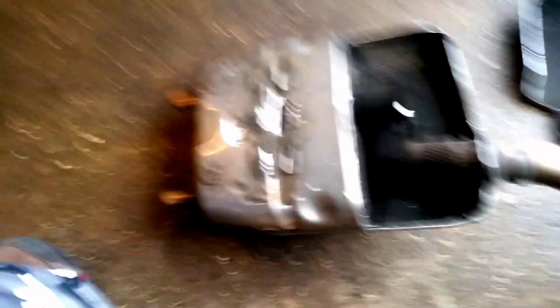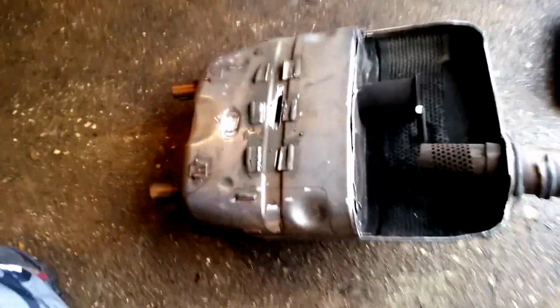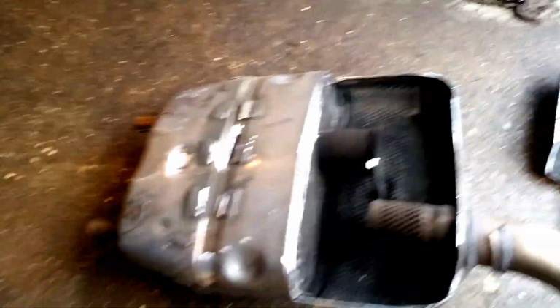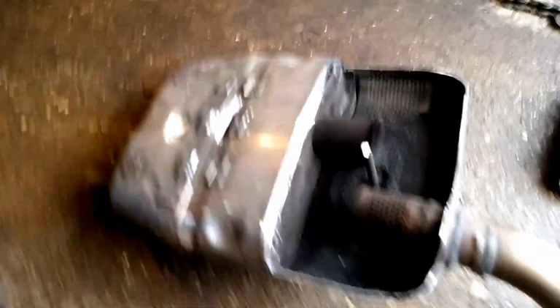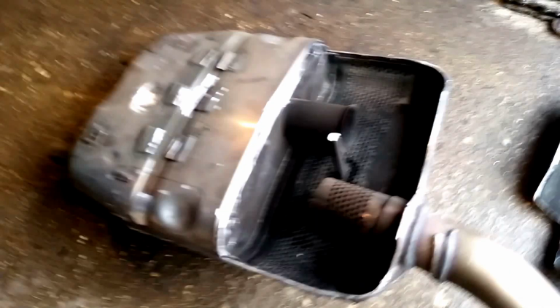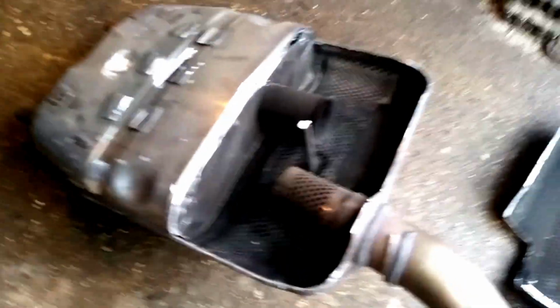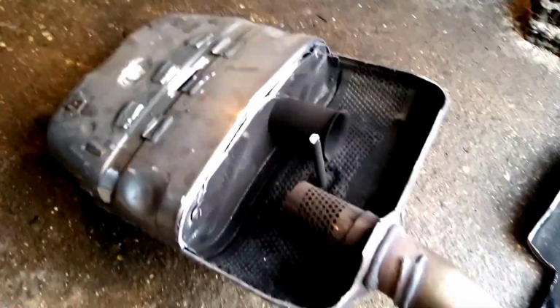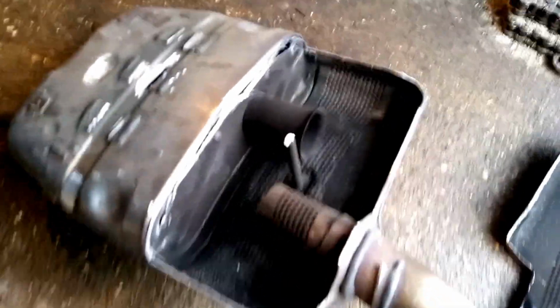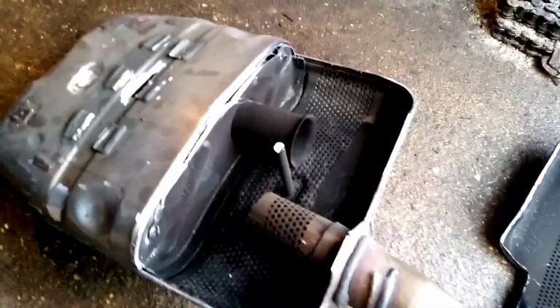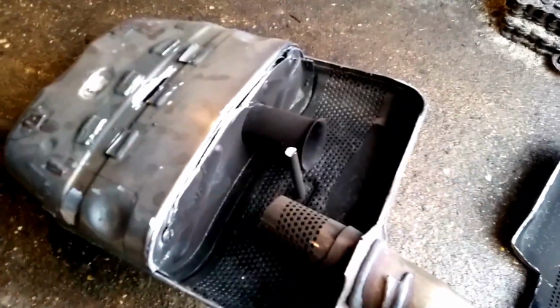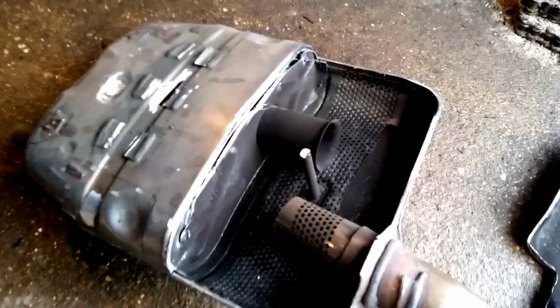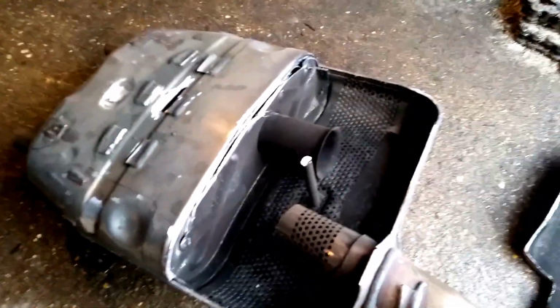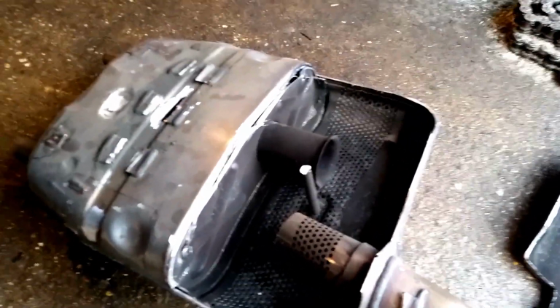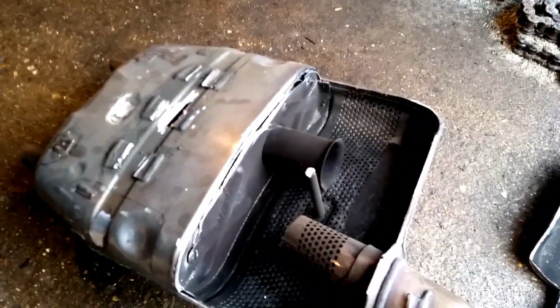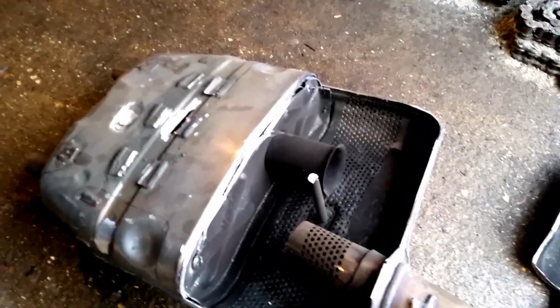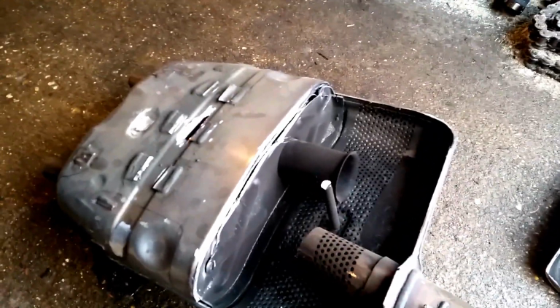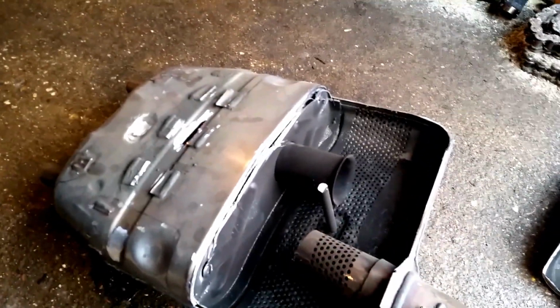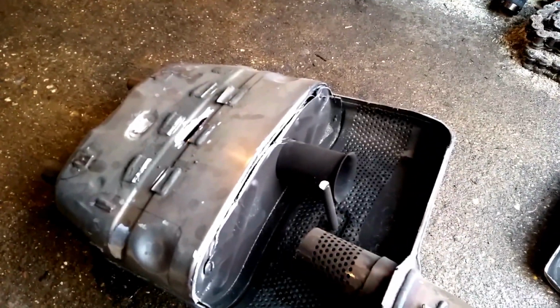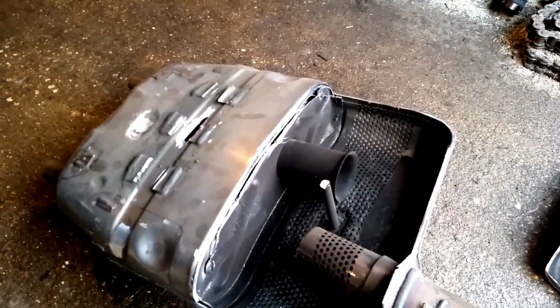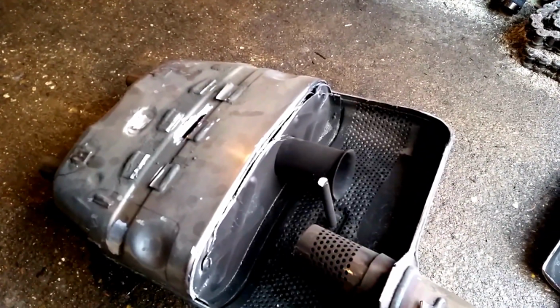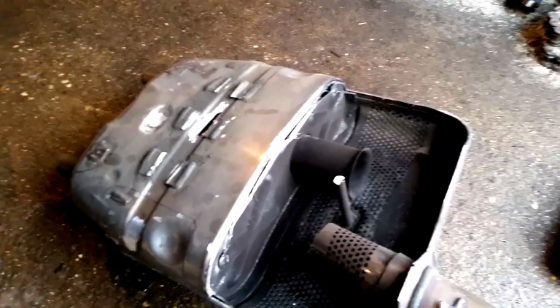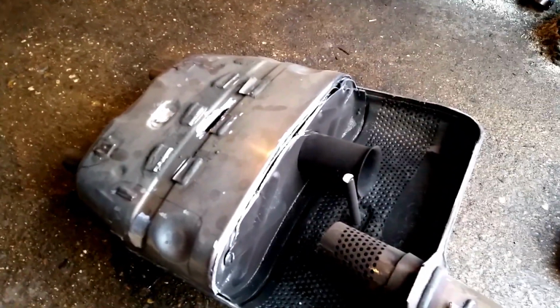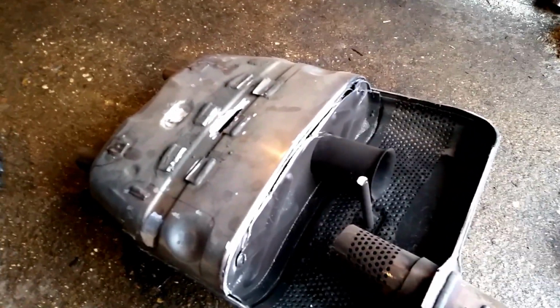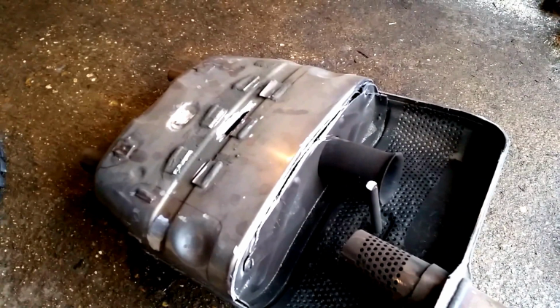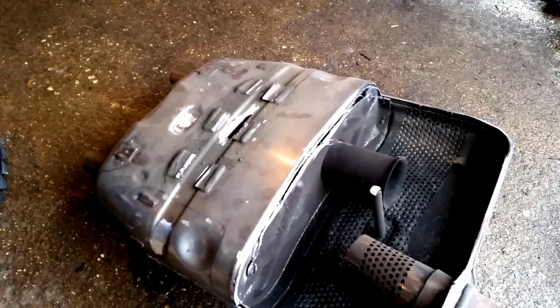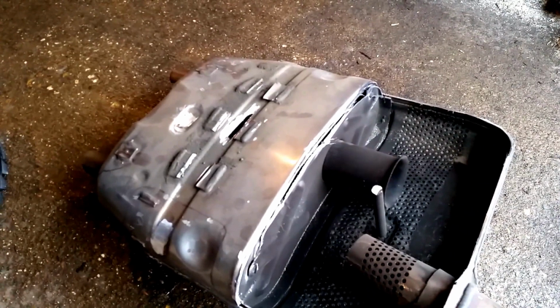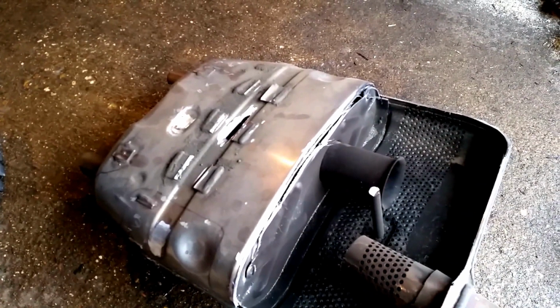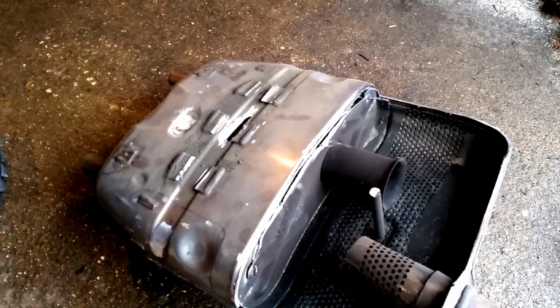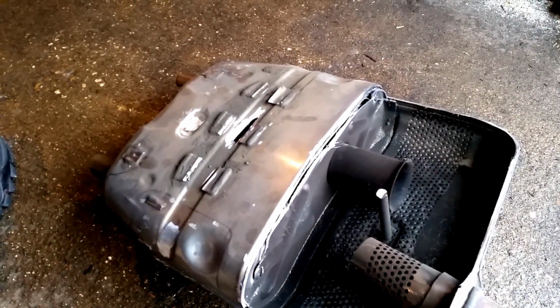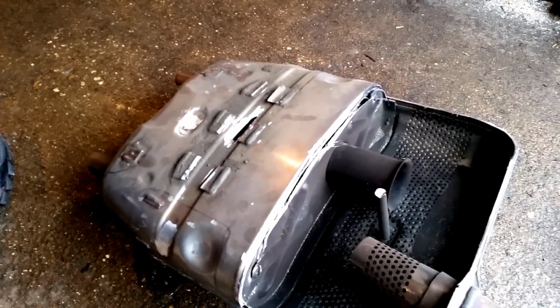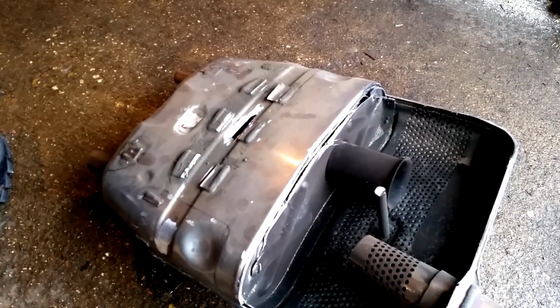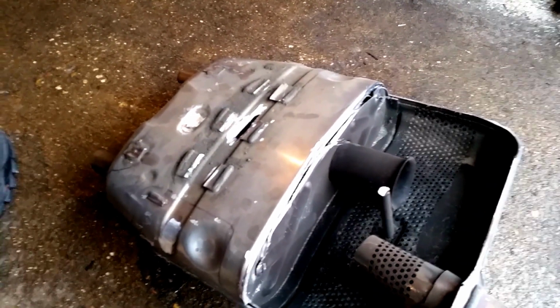Yeah, you can understand this is what I'm talking about with baffles and stuff like that inside it. We'll see how that goes.